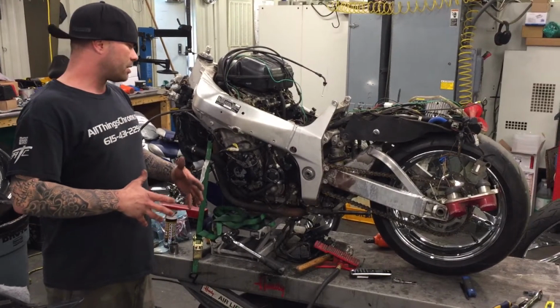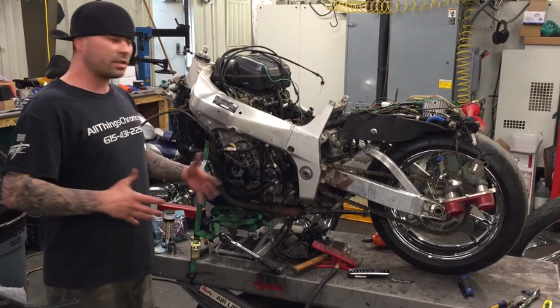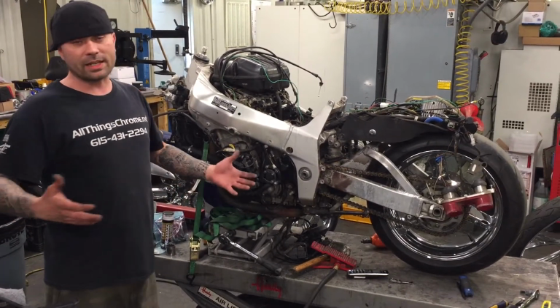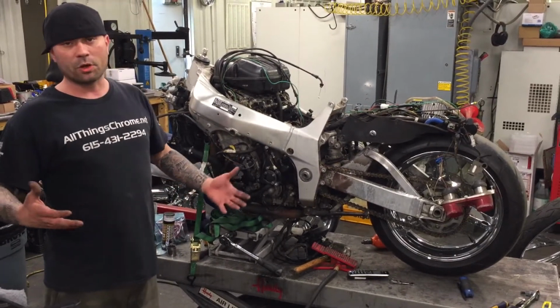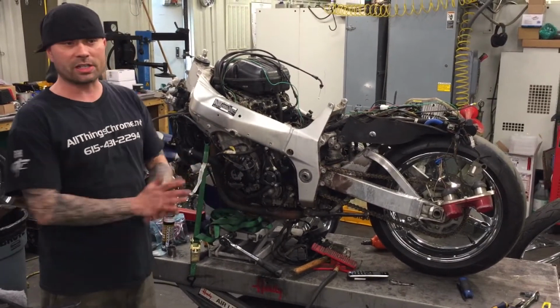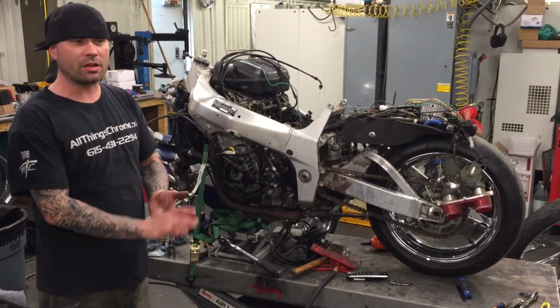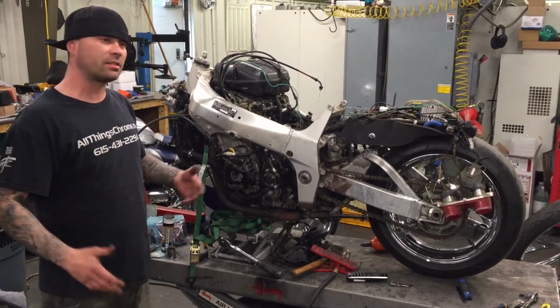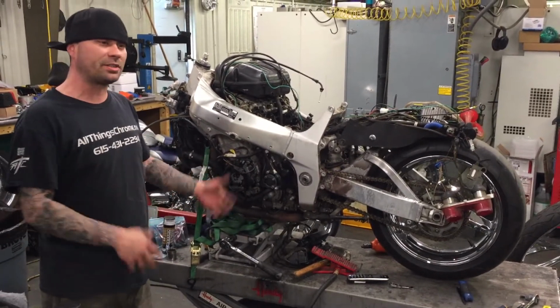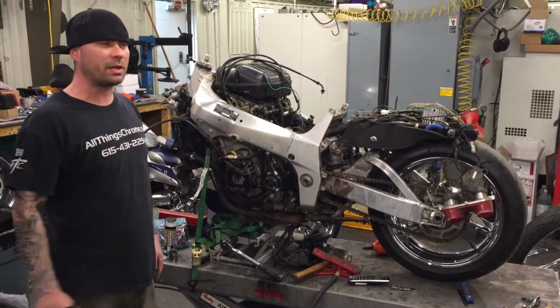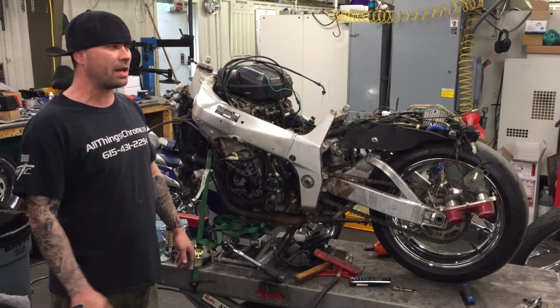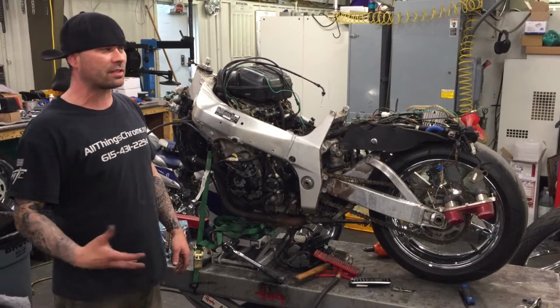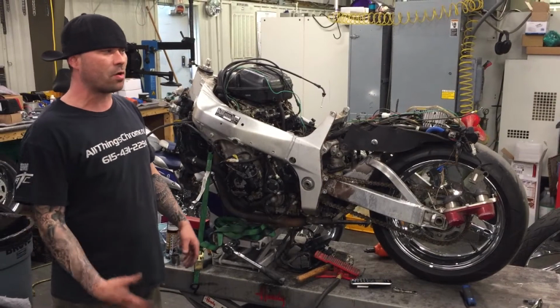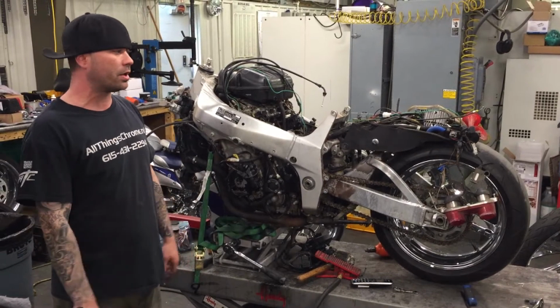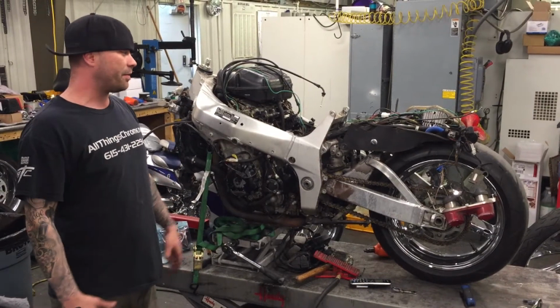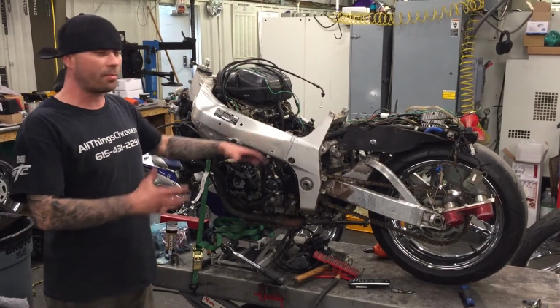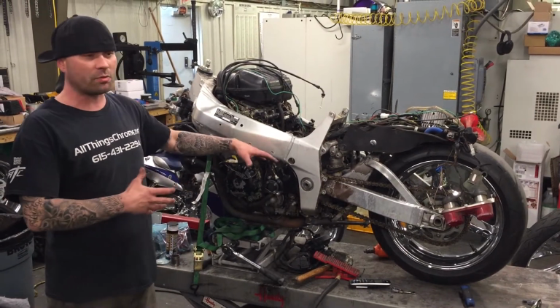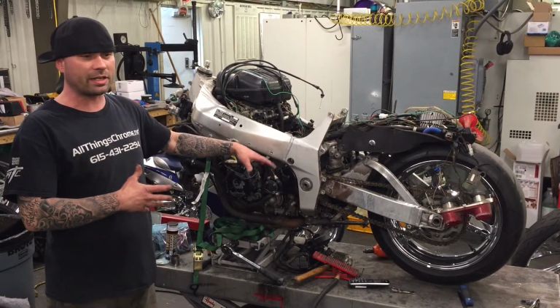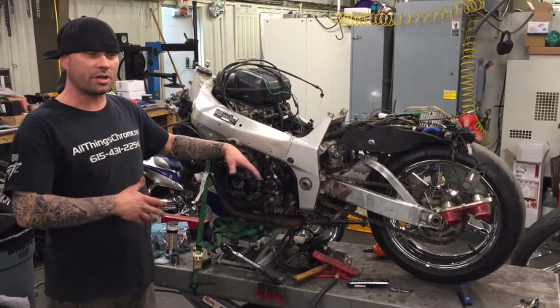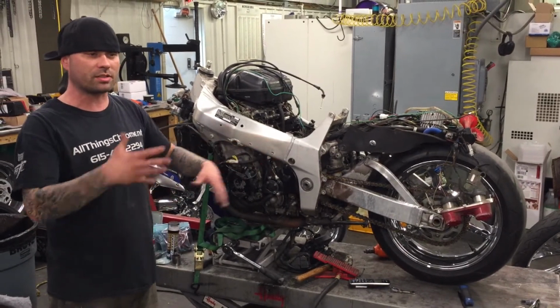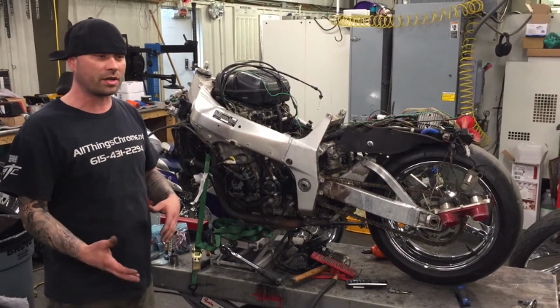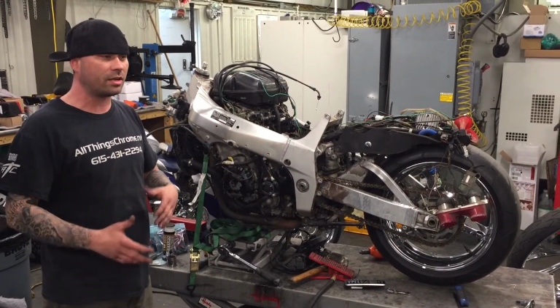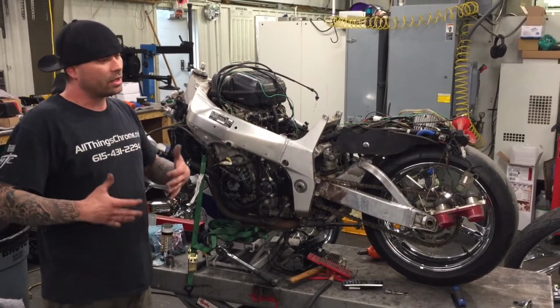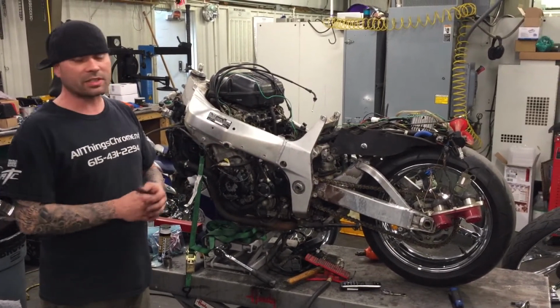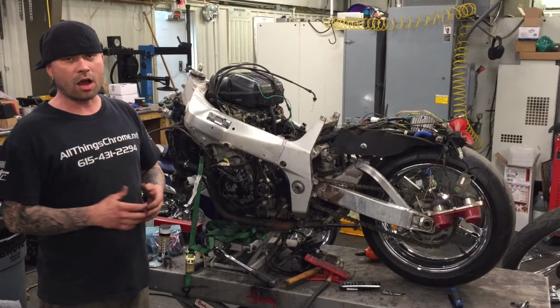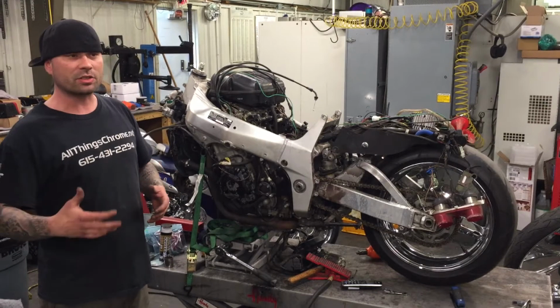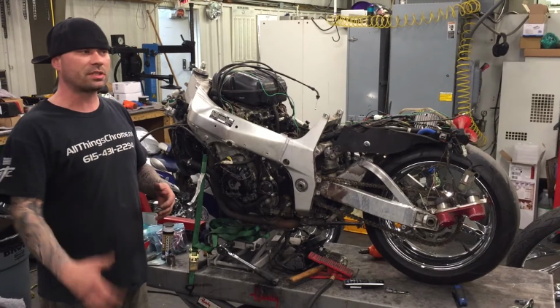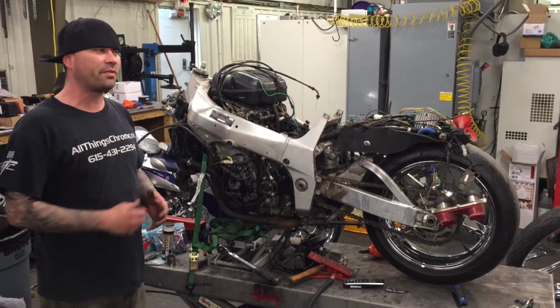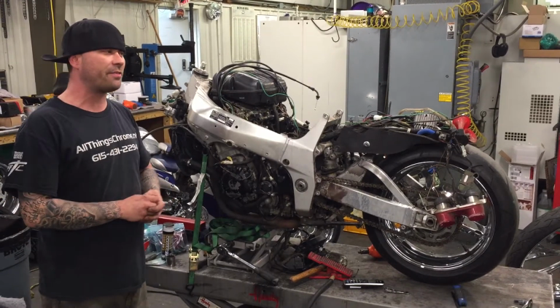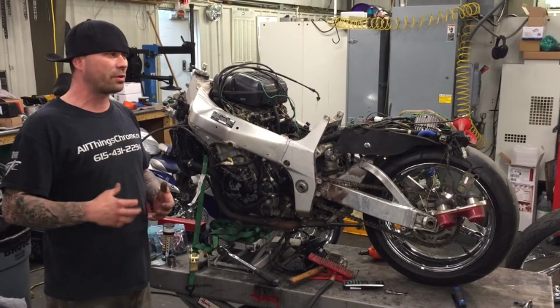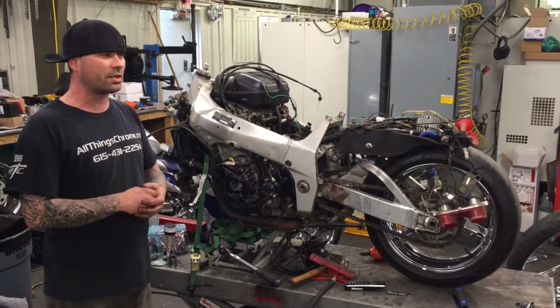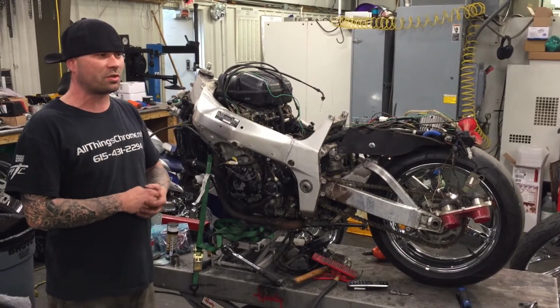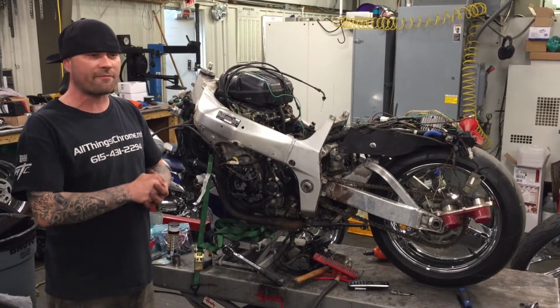So just like I said, this is a little progress video. Just stay tuned. Keep in mind if you got something going on, you got a bike you want to get done, you want some work done, give us a shout. All Things Chrome: 615-431-2294.